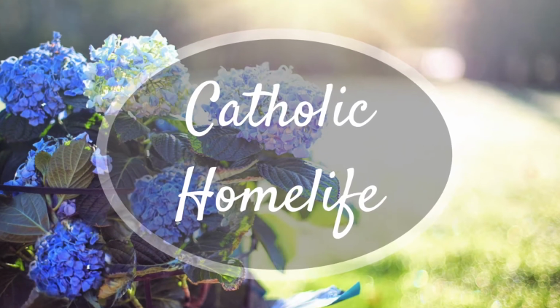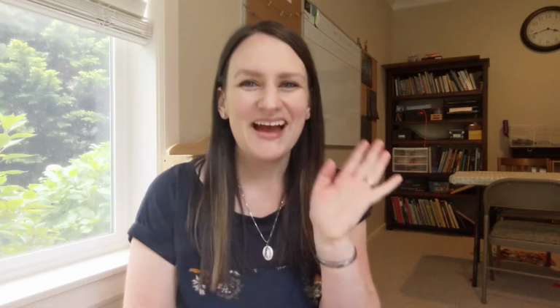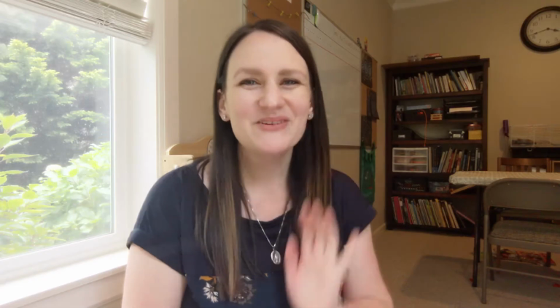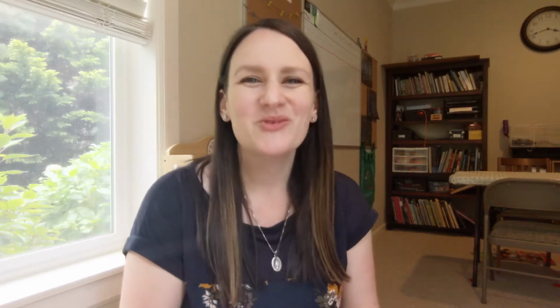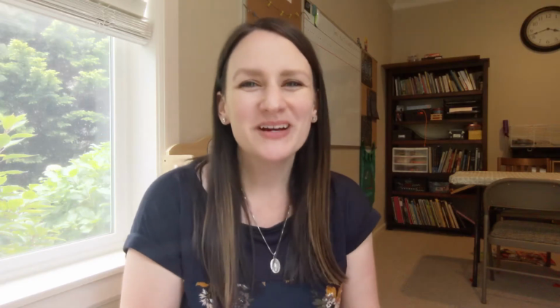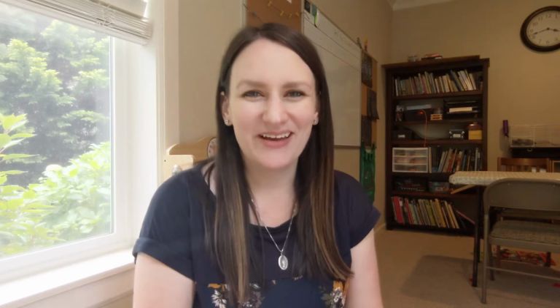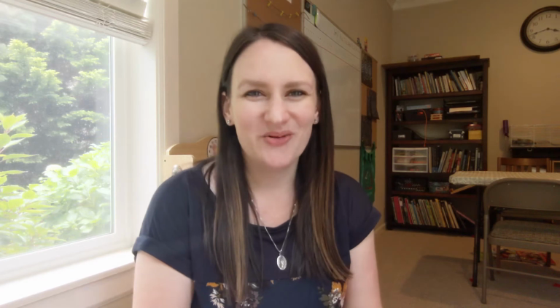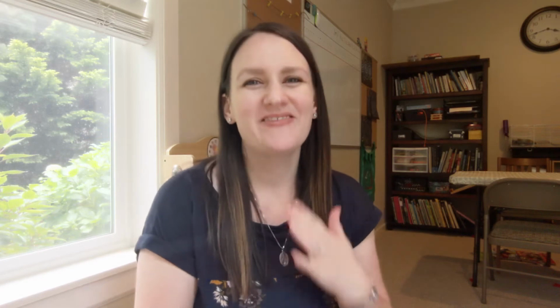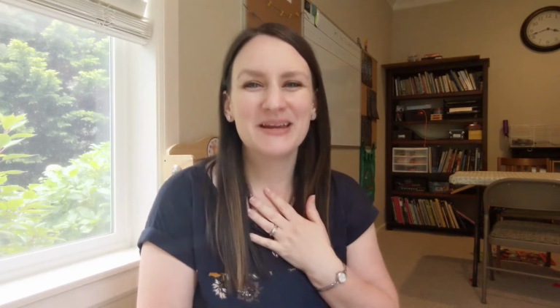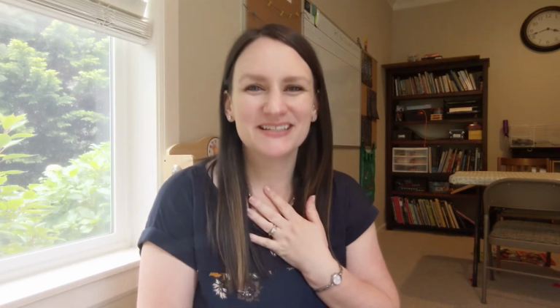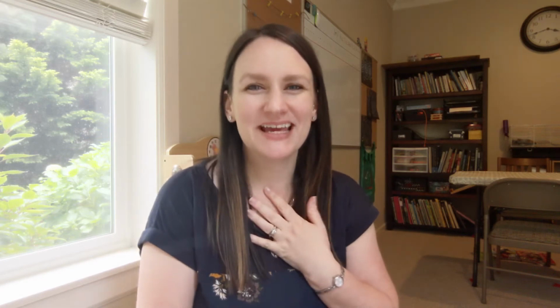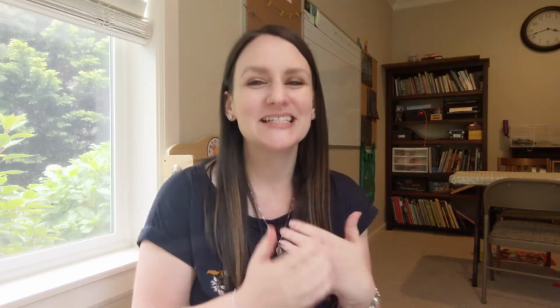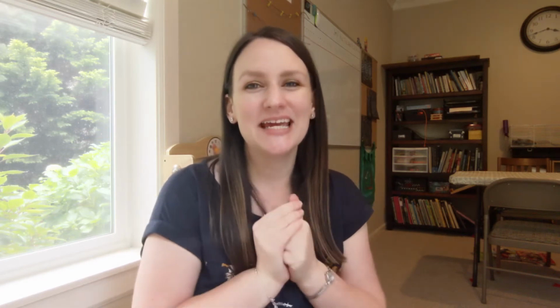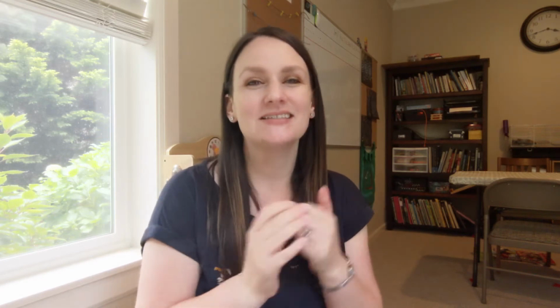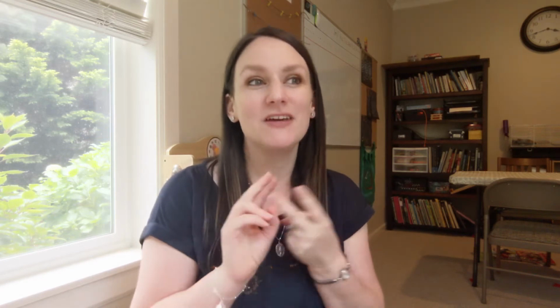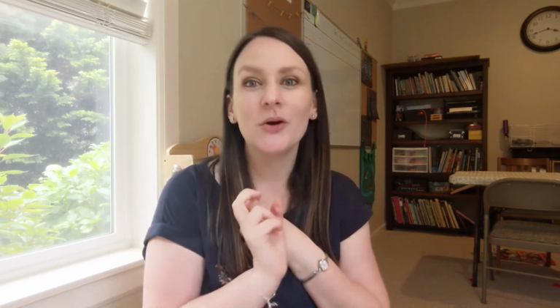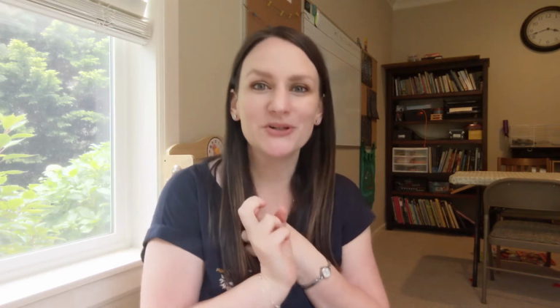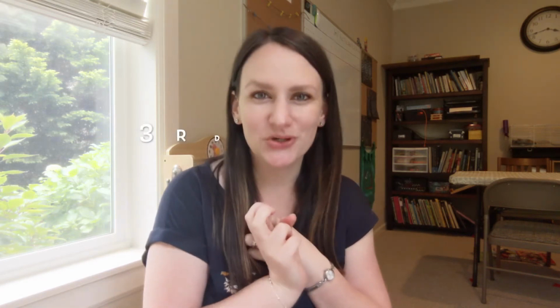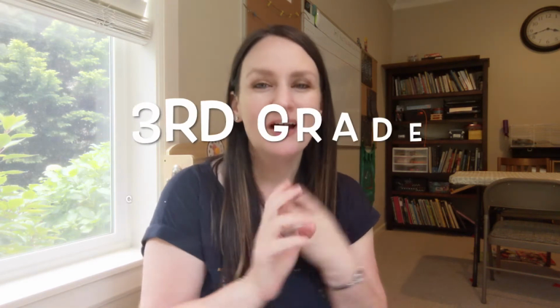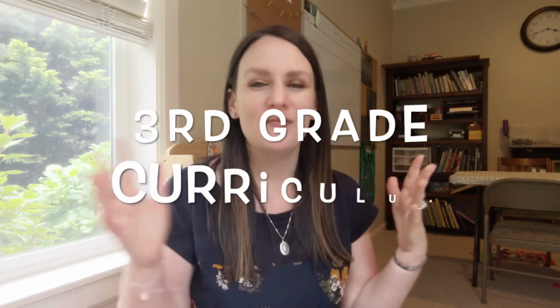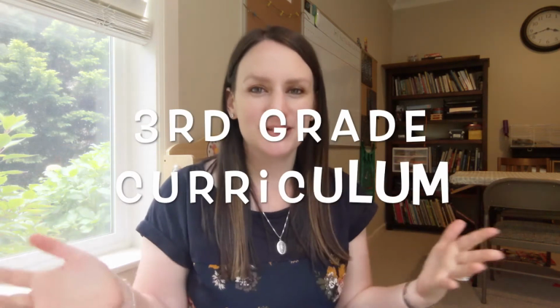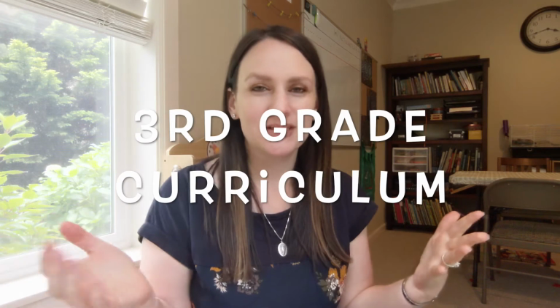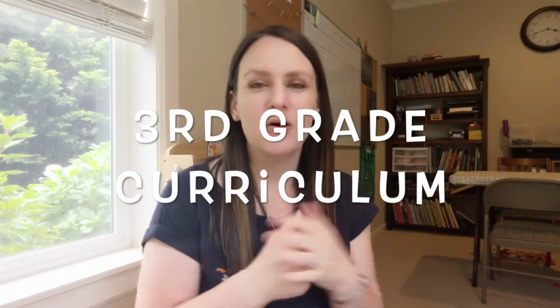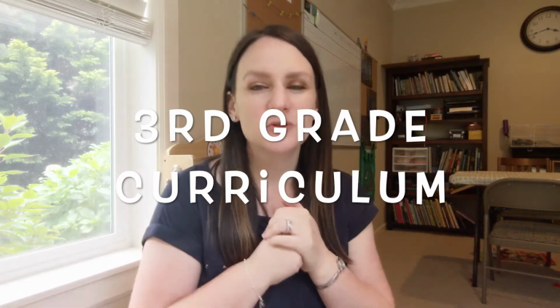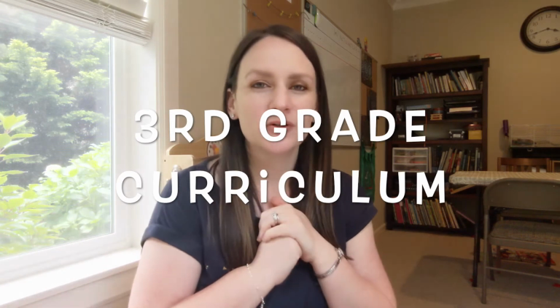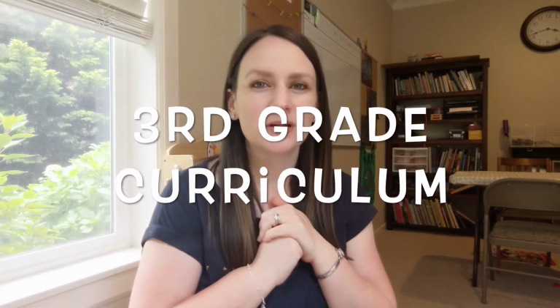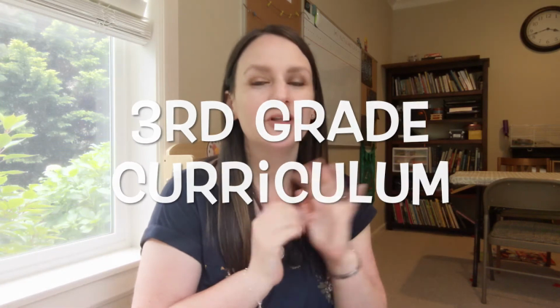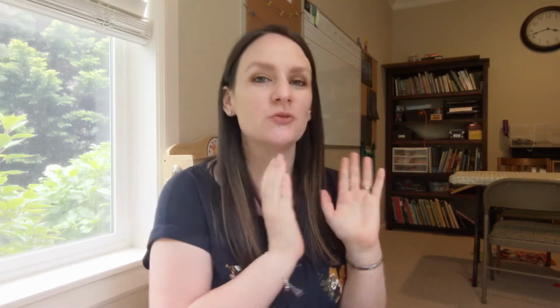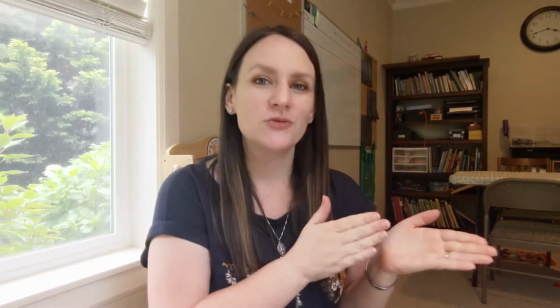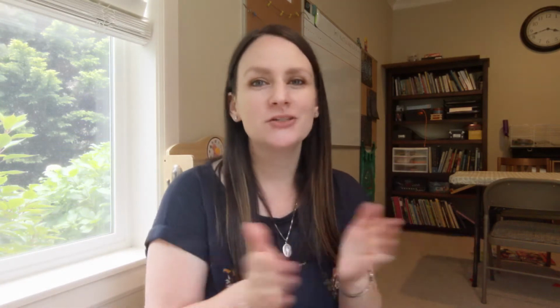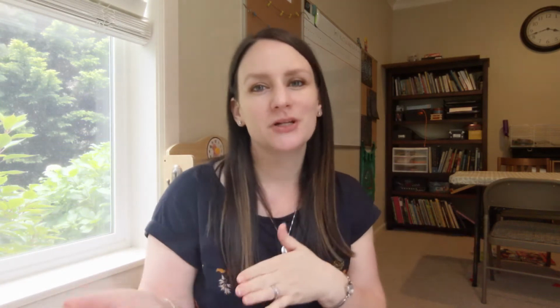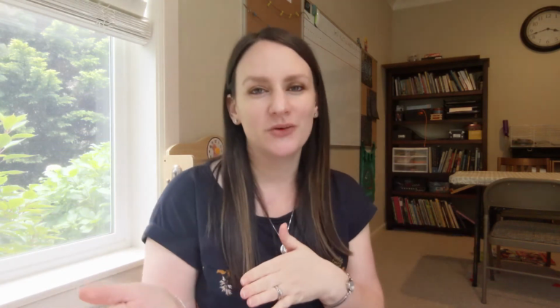Hi everyone, welcome back to Catholic Home Life. My name is Lindsay and today is video number two of my series about homeschooling curriculum for the year 2020 to 2021.